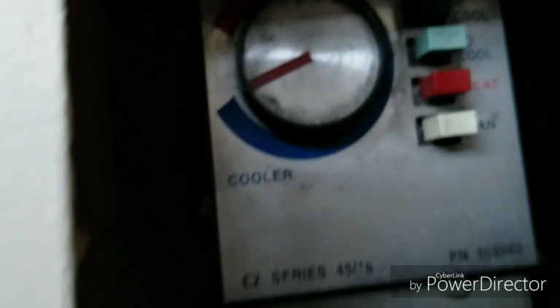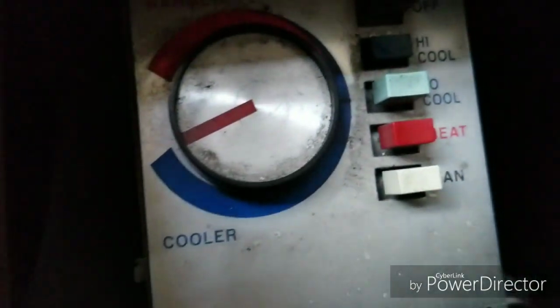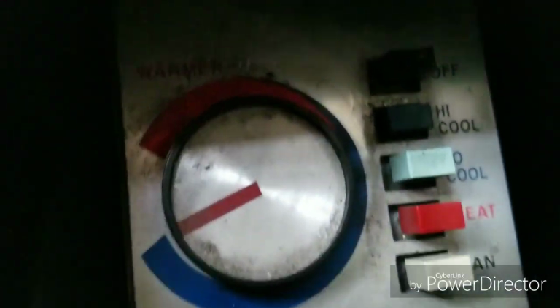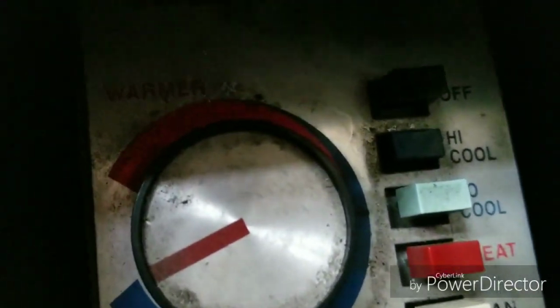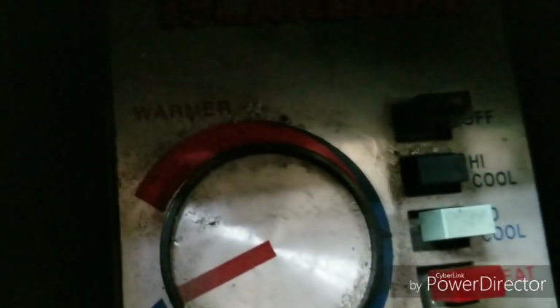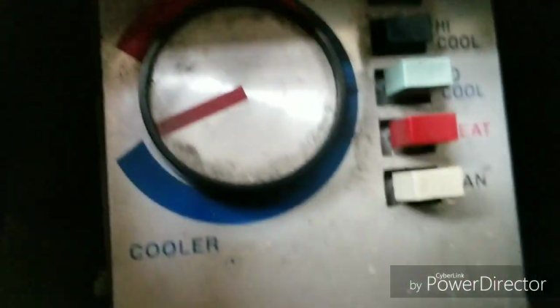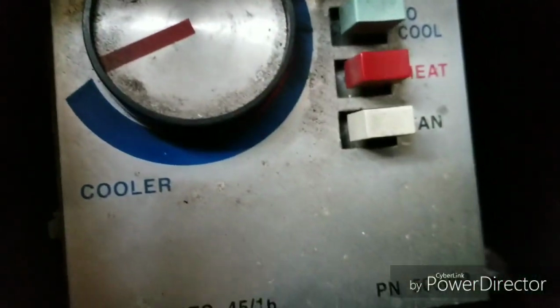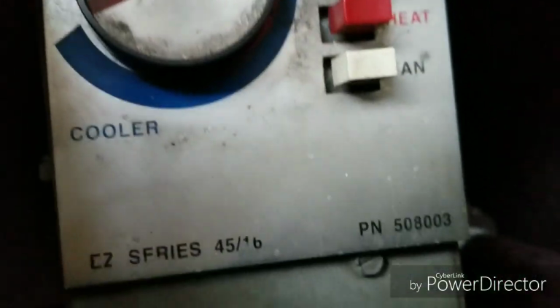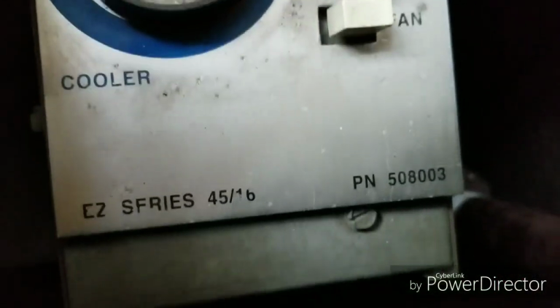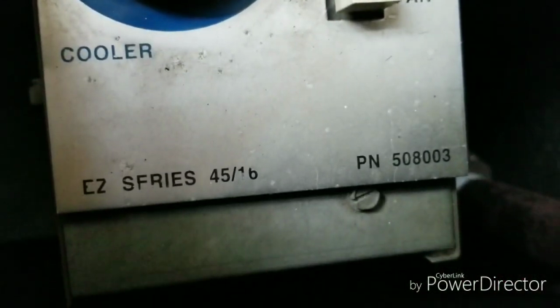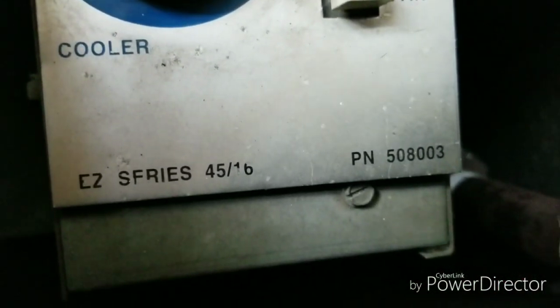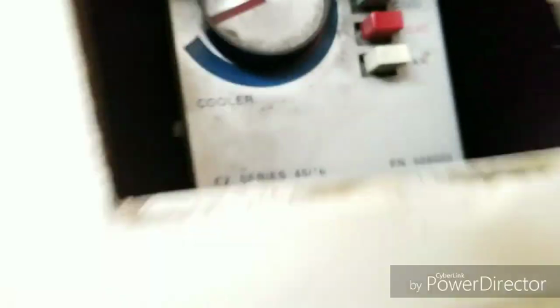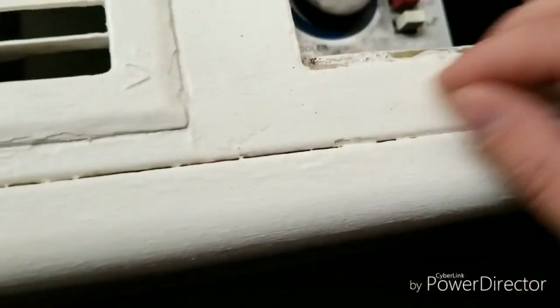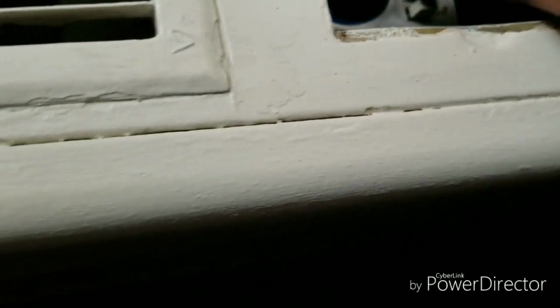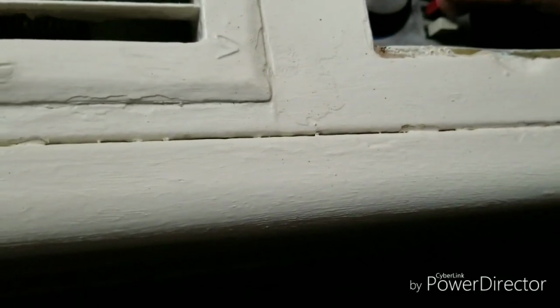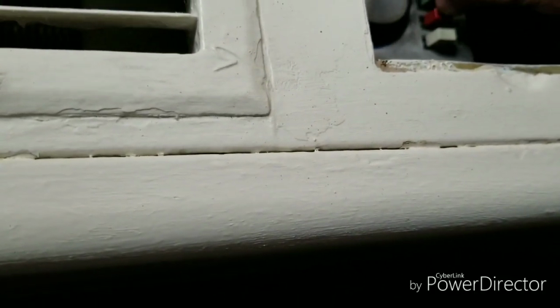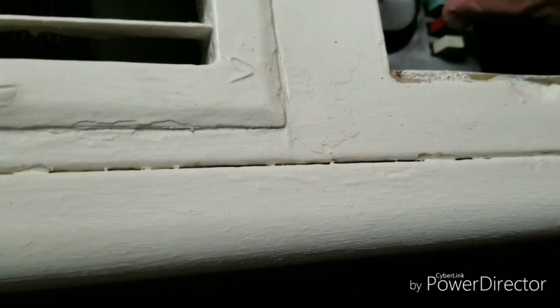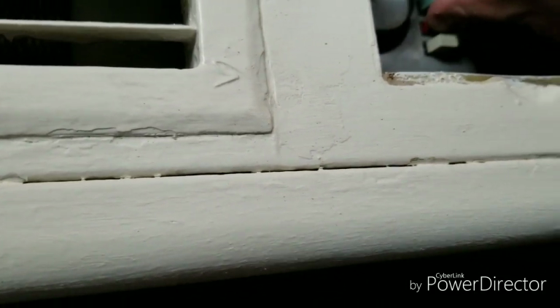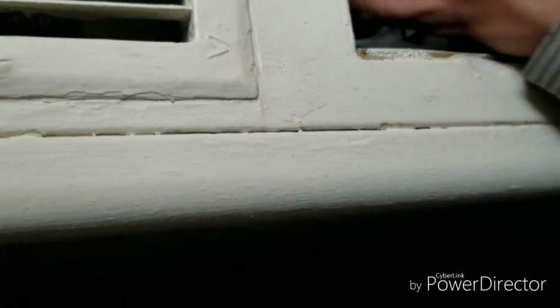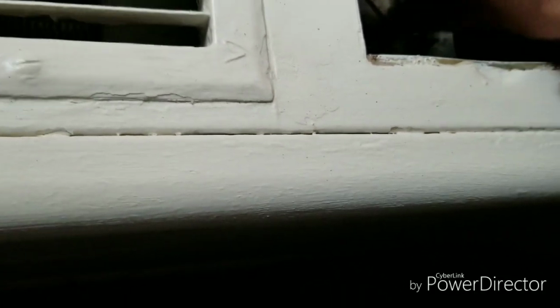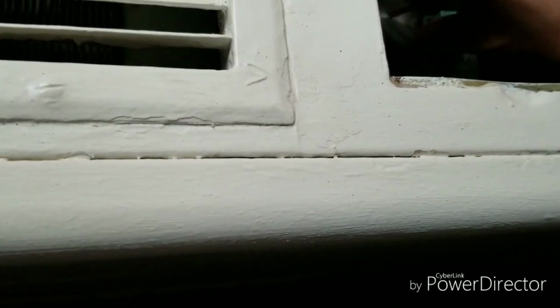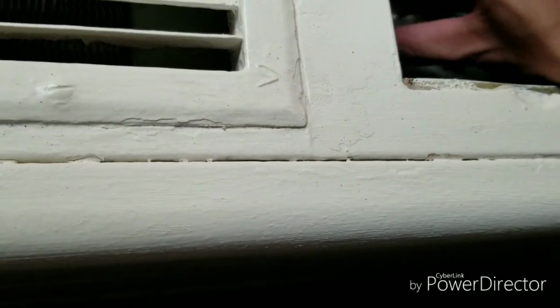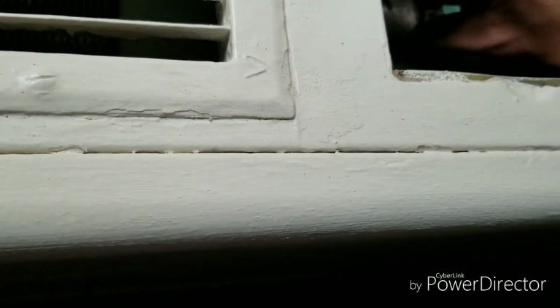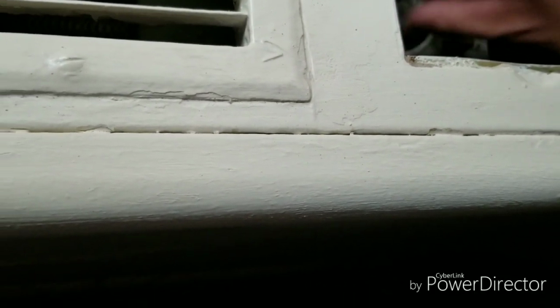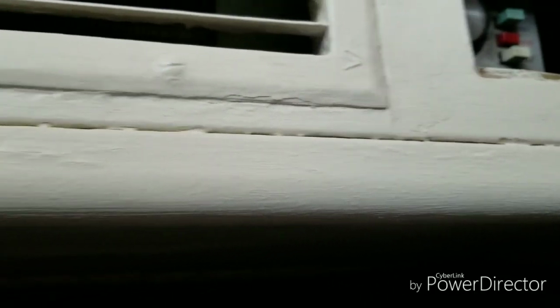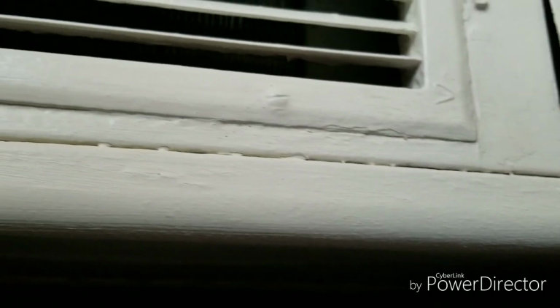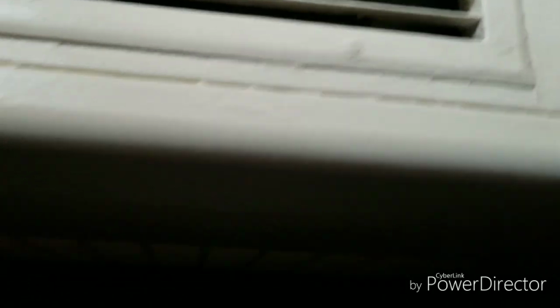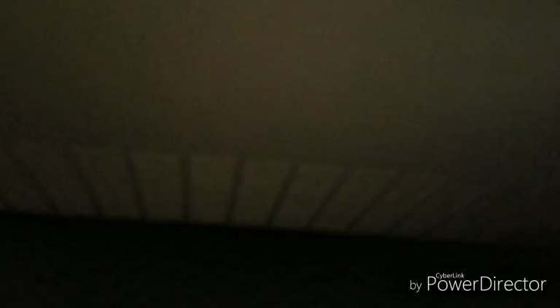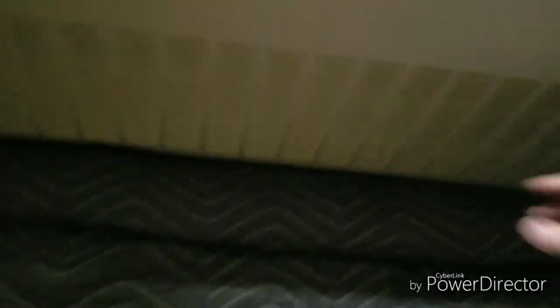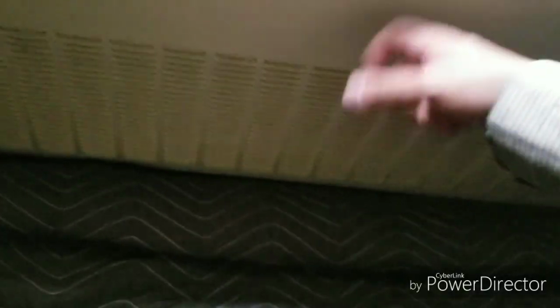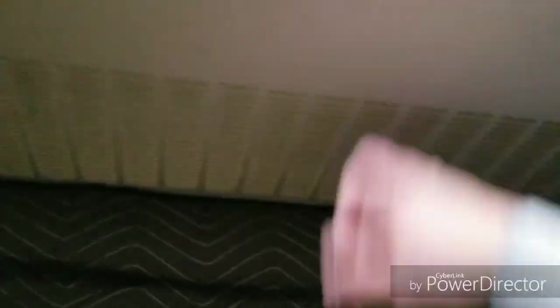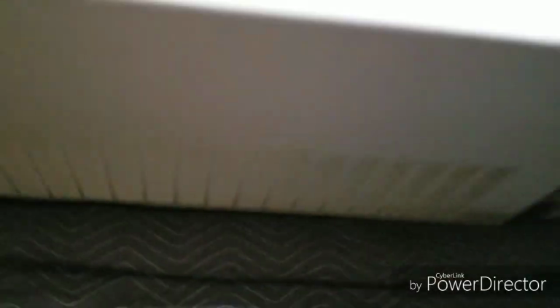I just want you guys to hear the old controls. Alright. So, put that back on heat, turn that thermostat up, and I have to go get this stuff to put behind me.